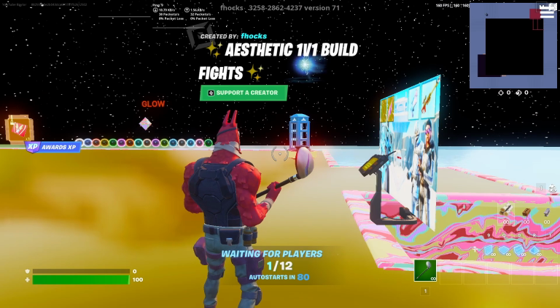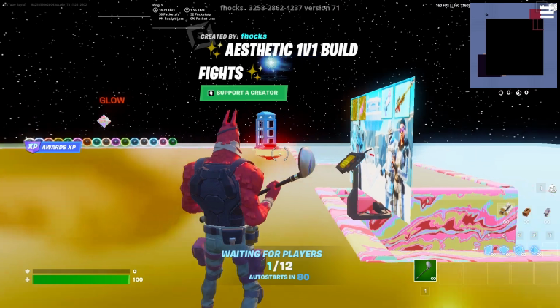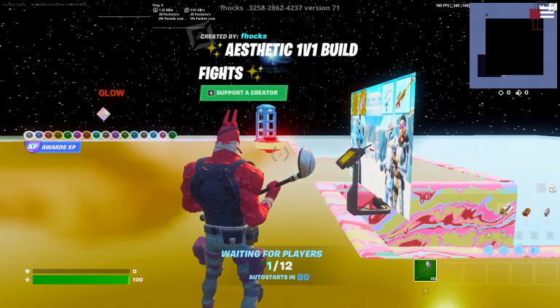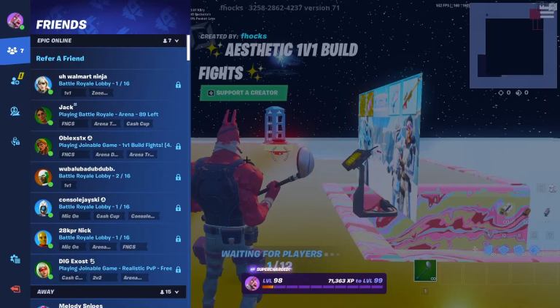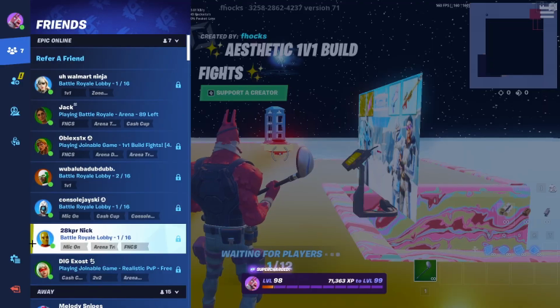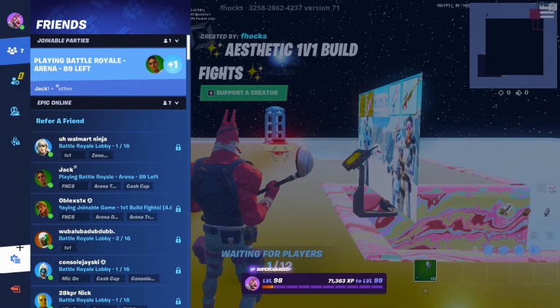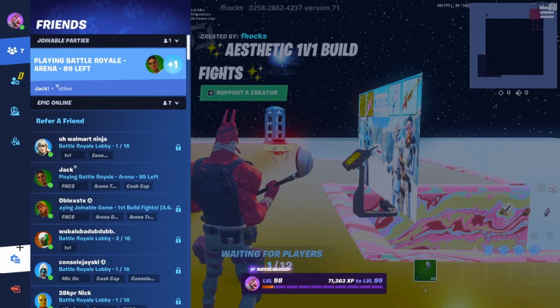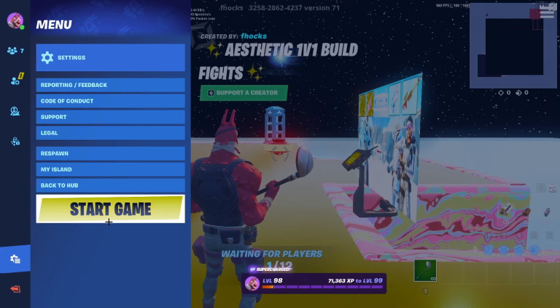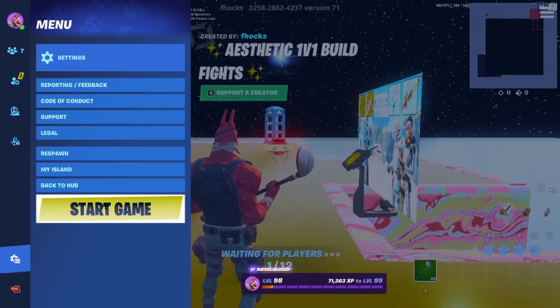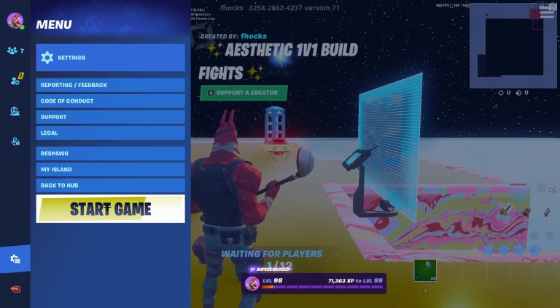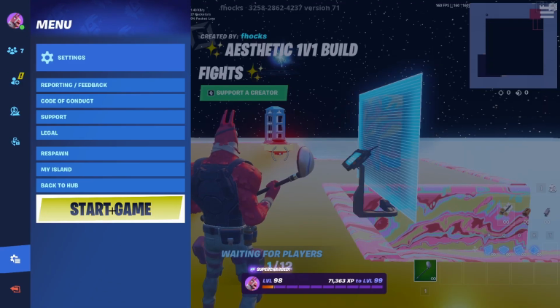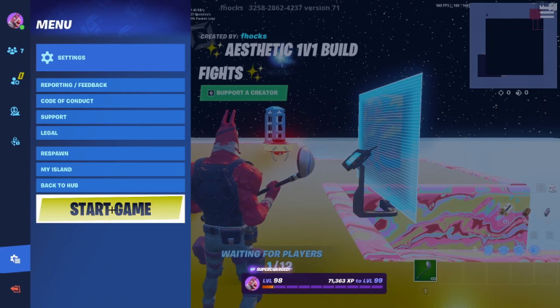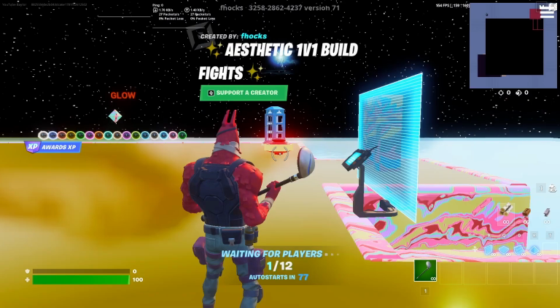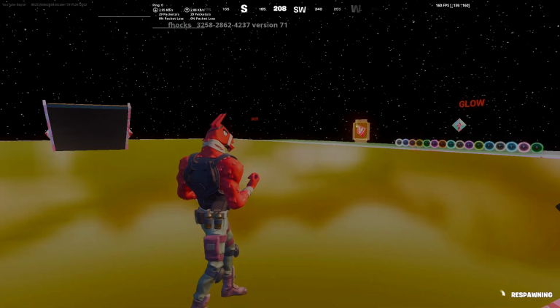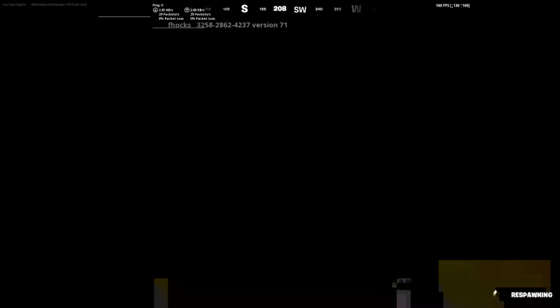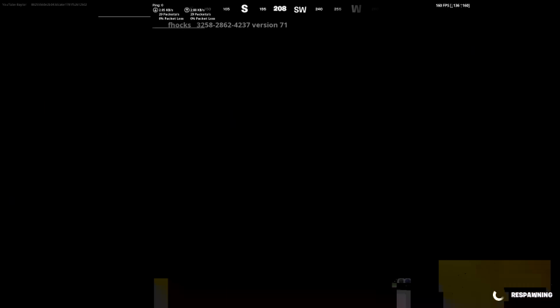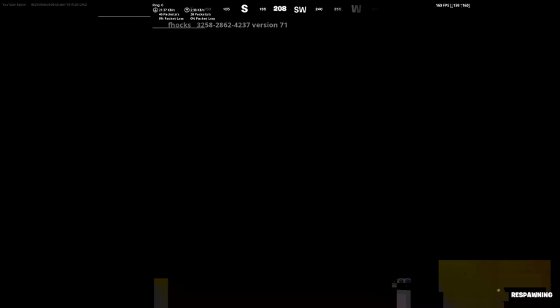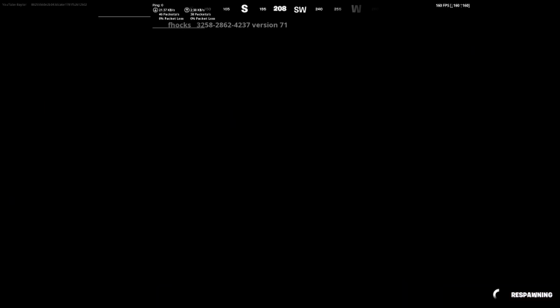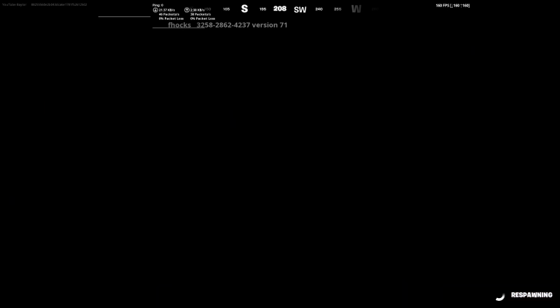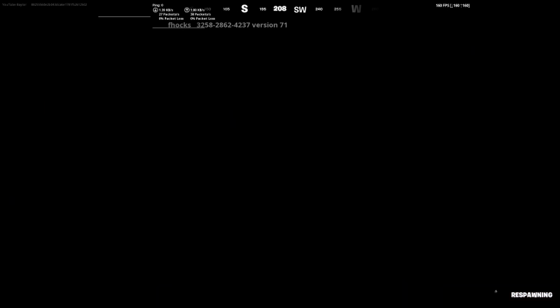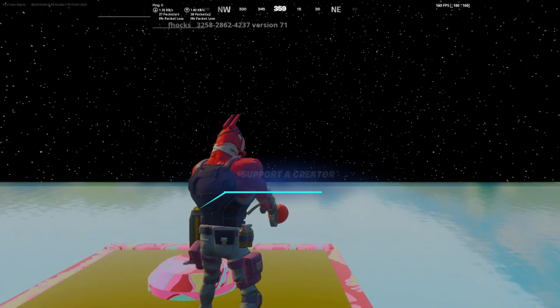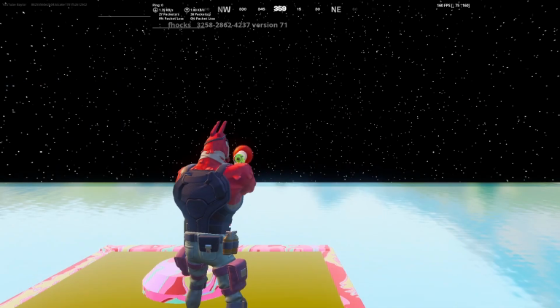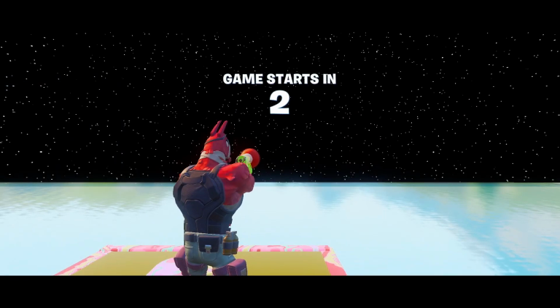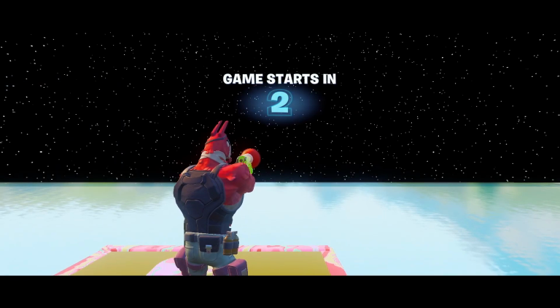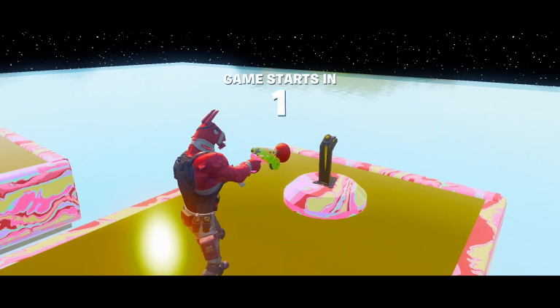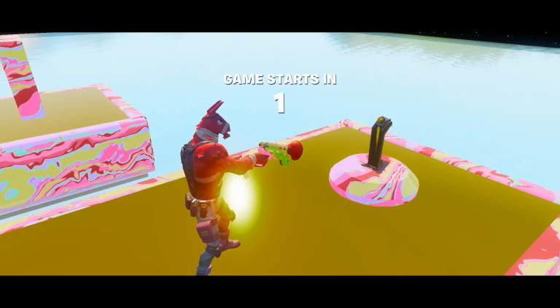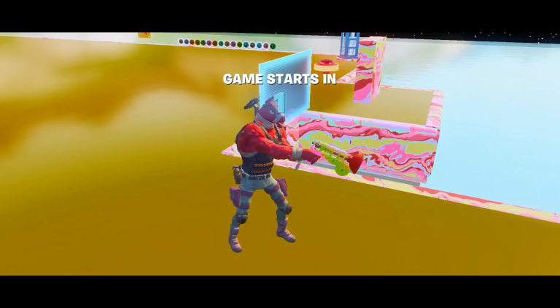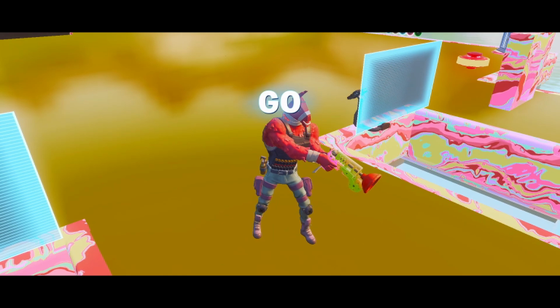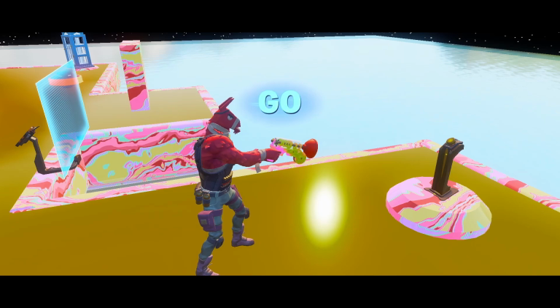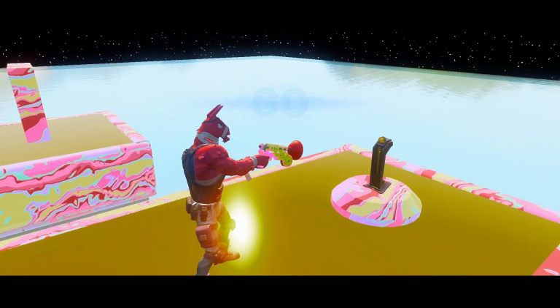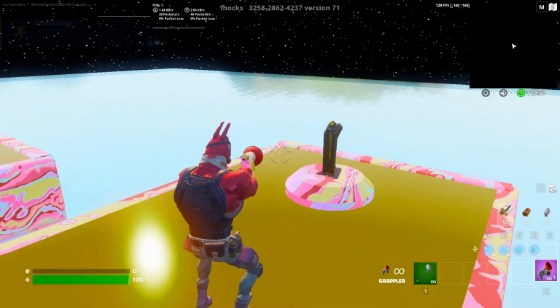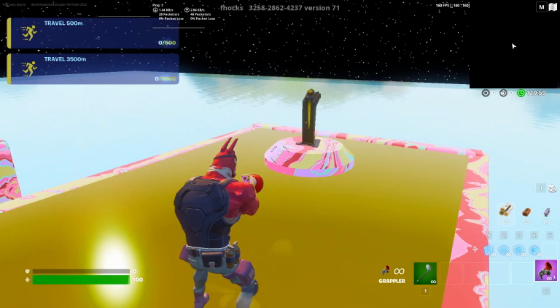As soon as you're loaded in, you want to go to your settings and hit start game. It's going to go ahead and load us straight into the game. The first thing we want to do as soon as the game starts is come right up to this podium.